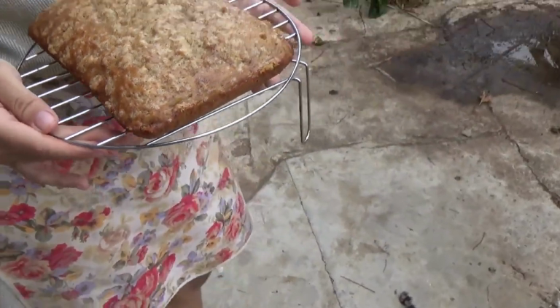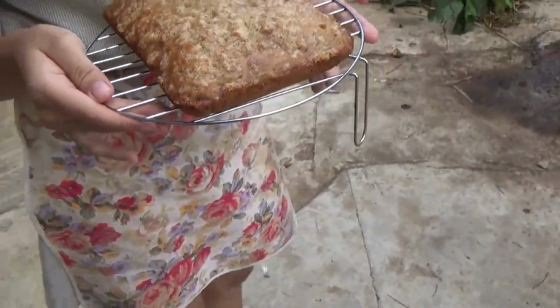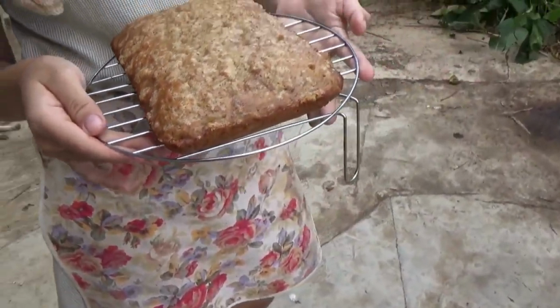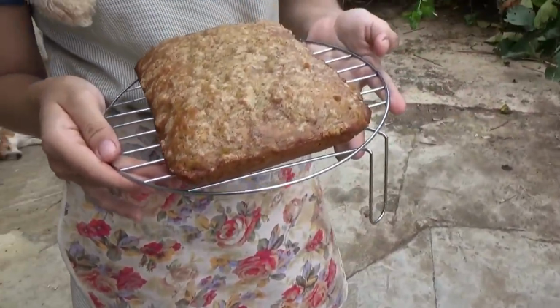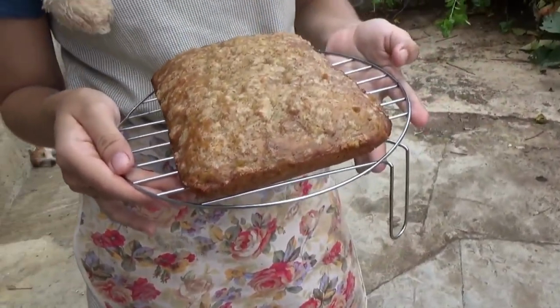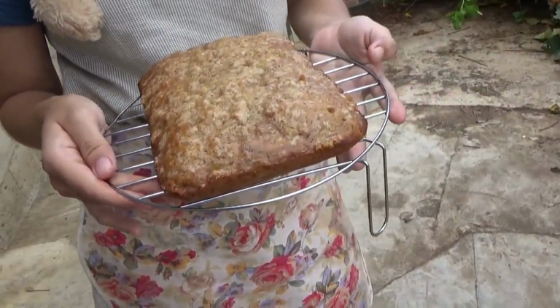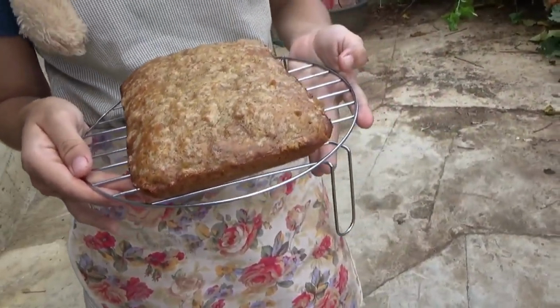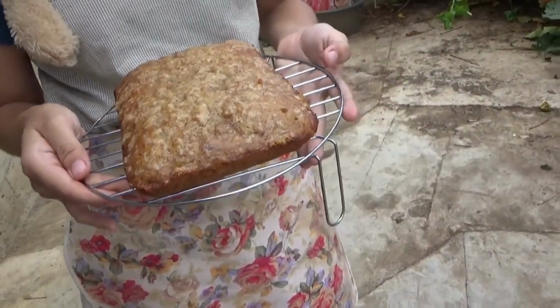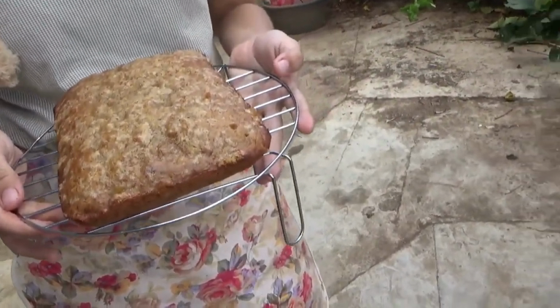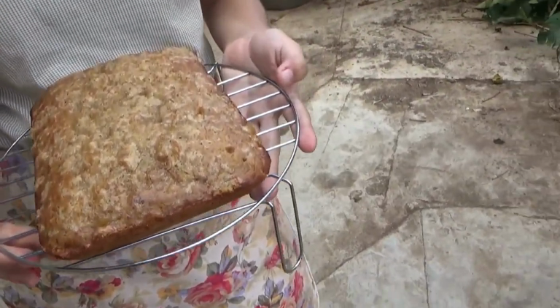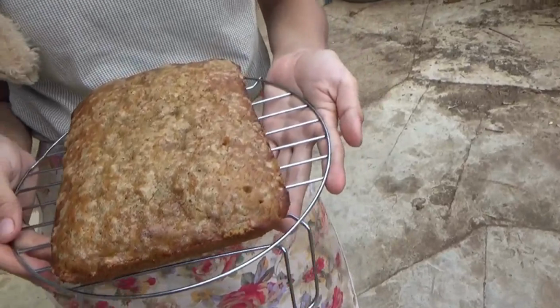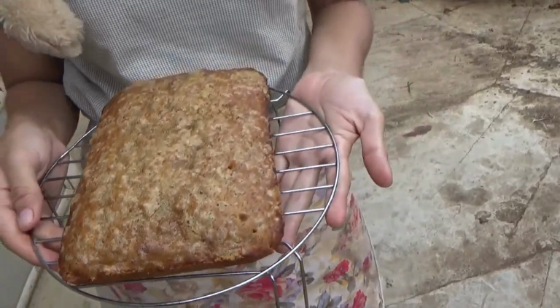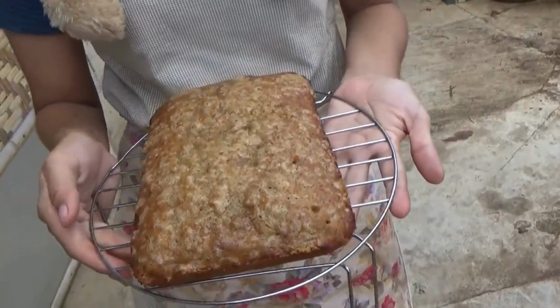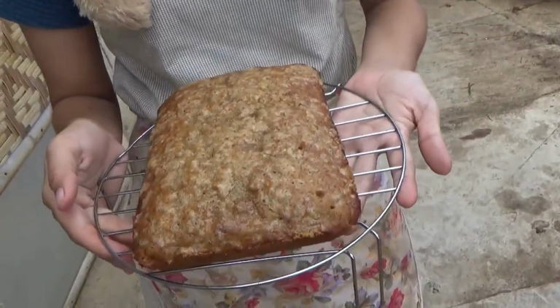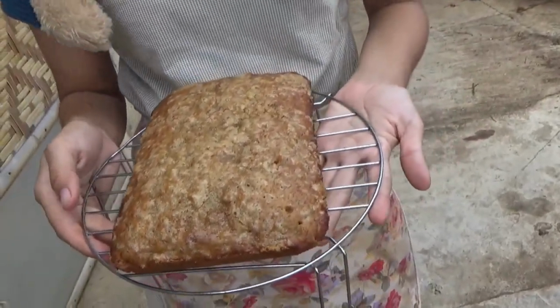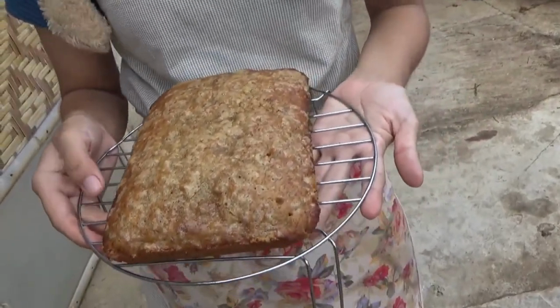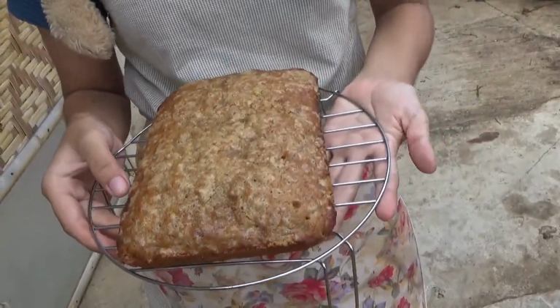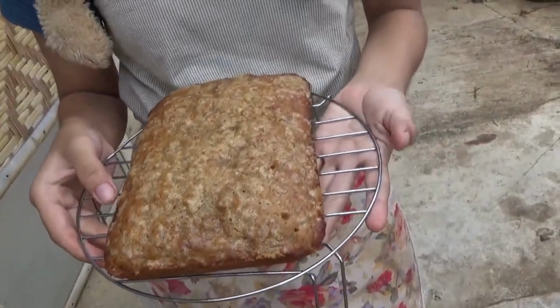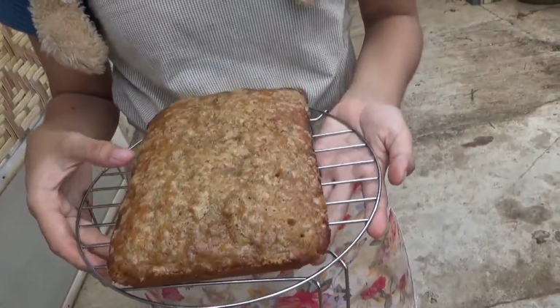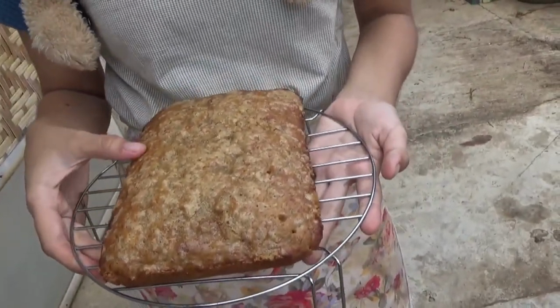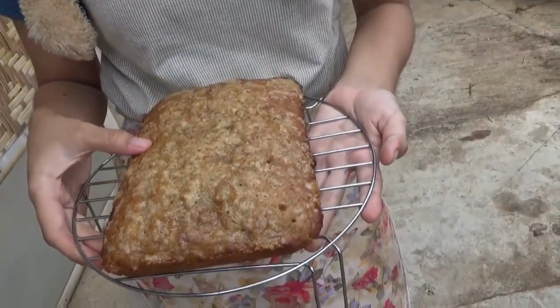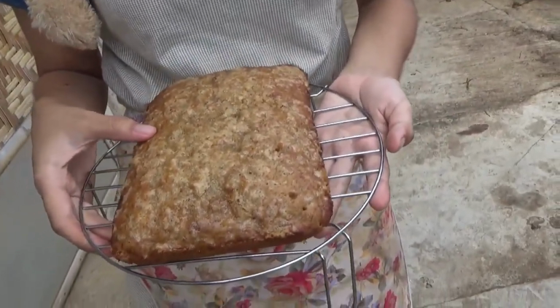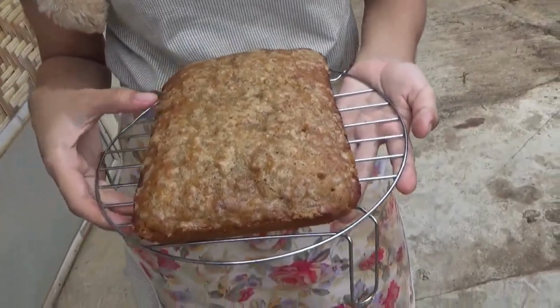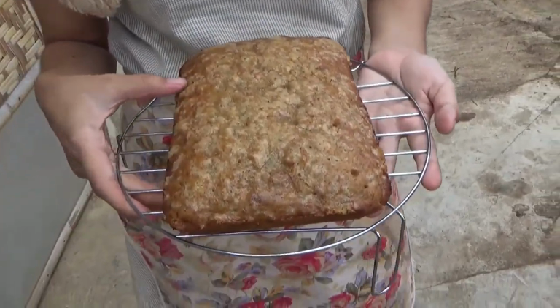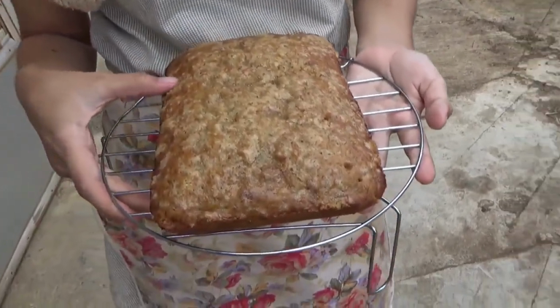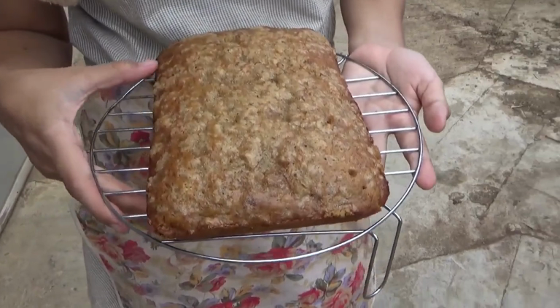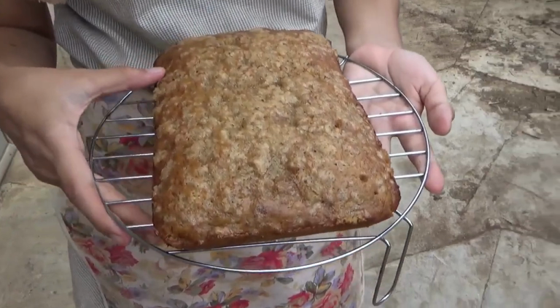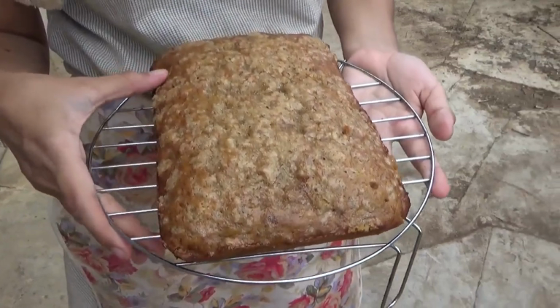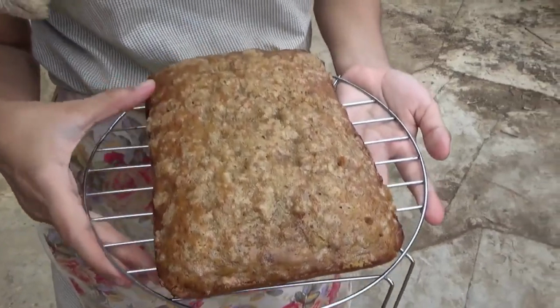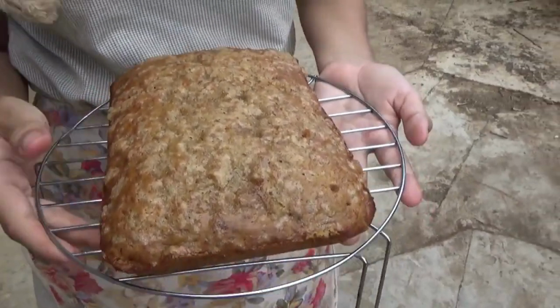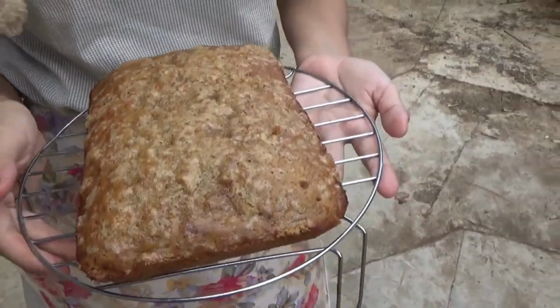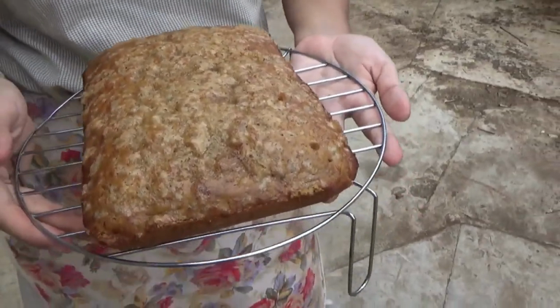Somehow she made it so it didn't stick to the pan. I don't know how she did that. Oil and parchment paper, I guess. It's crunchy on top — got a little glaze from the brown sugar. Good idea.